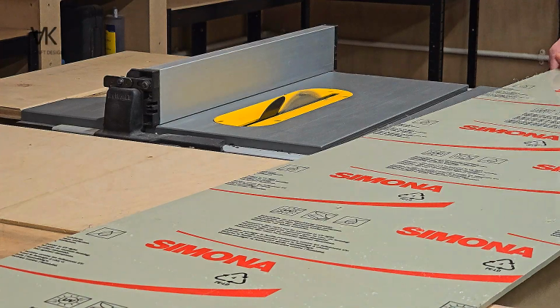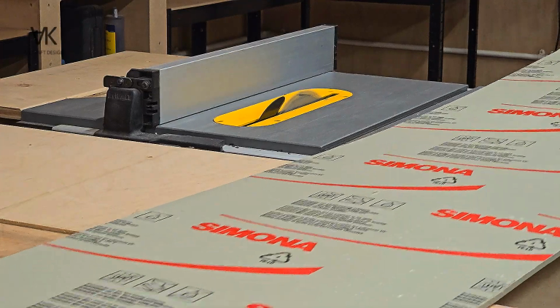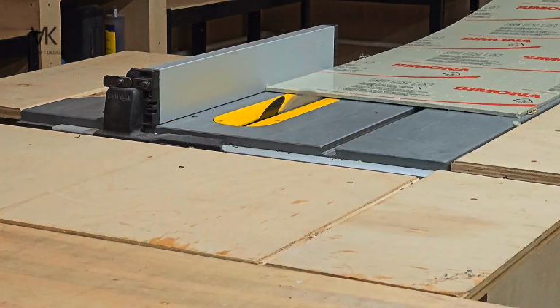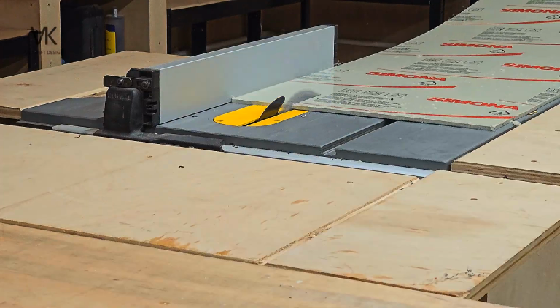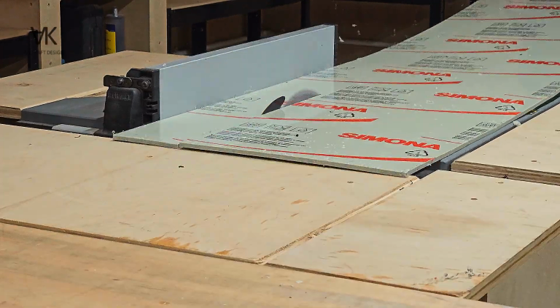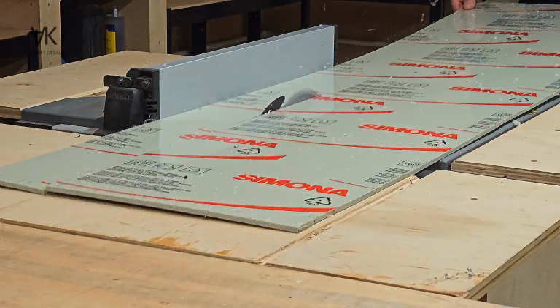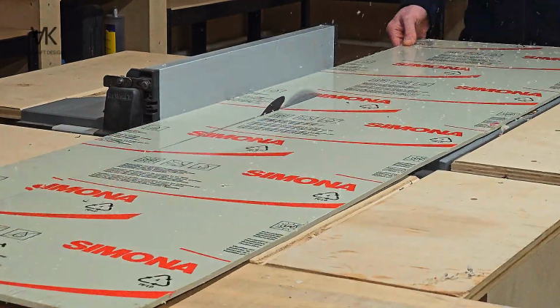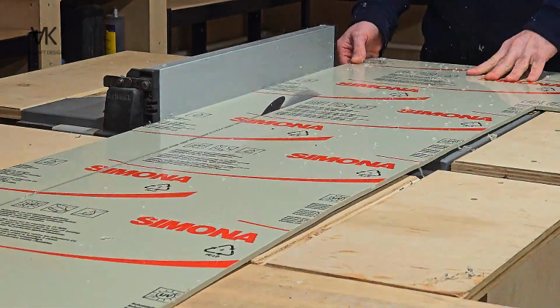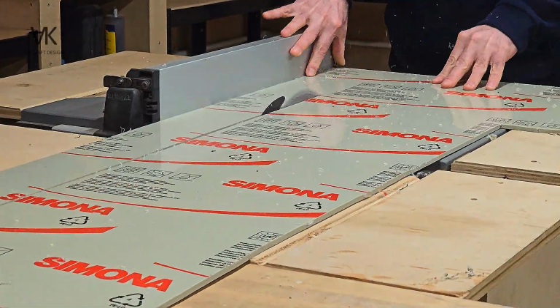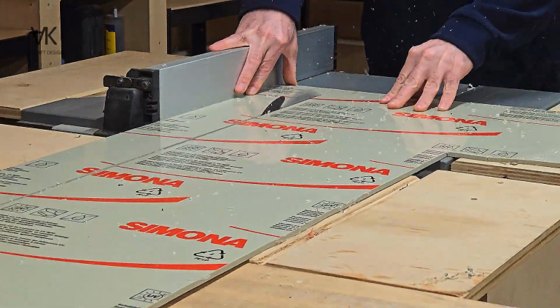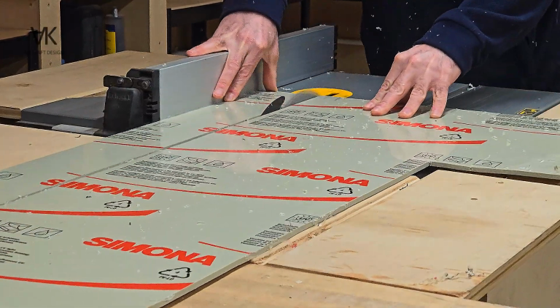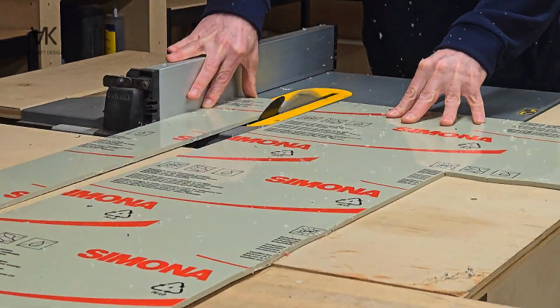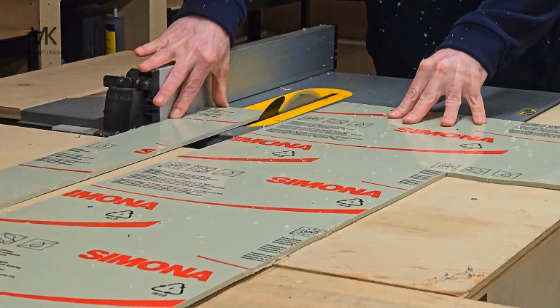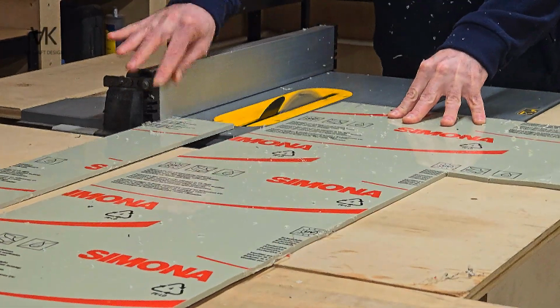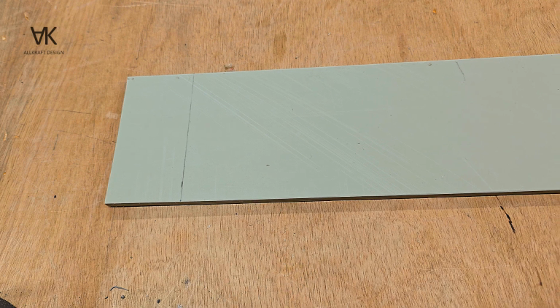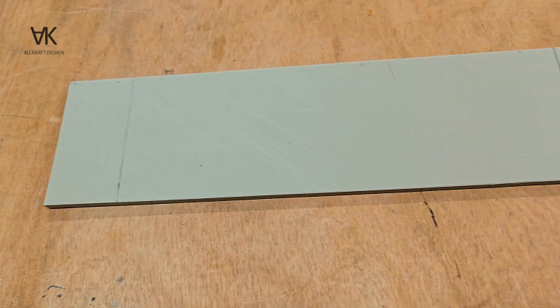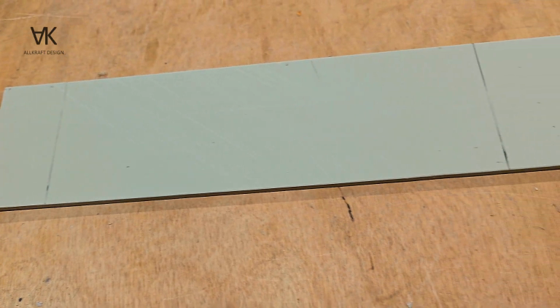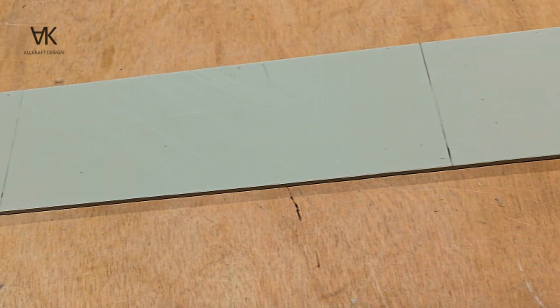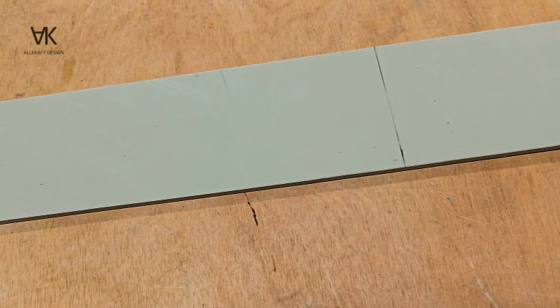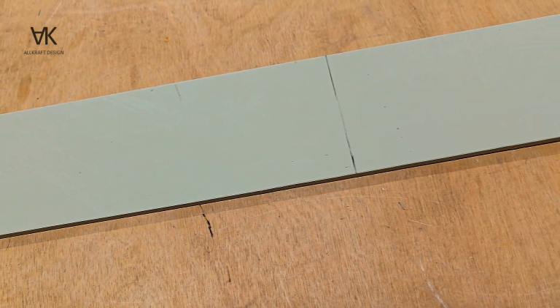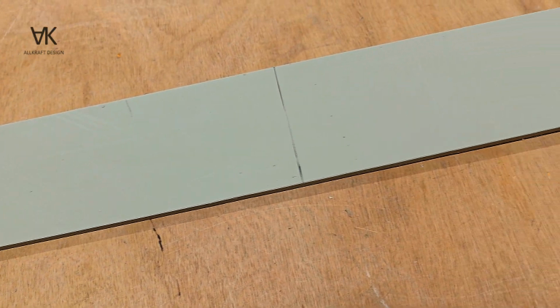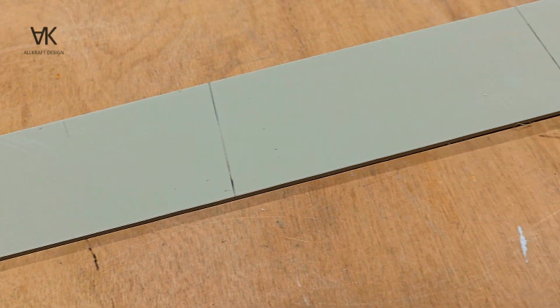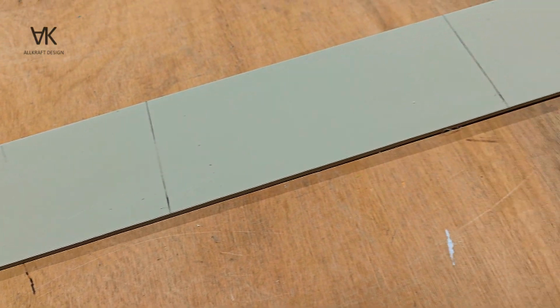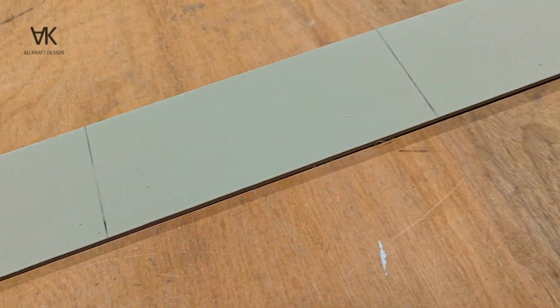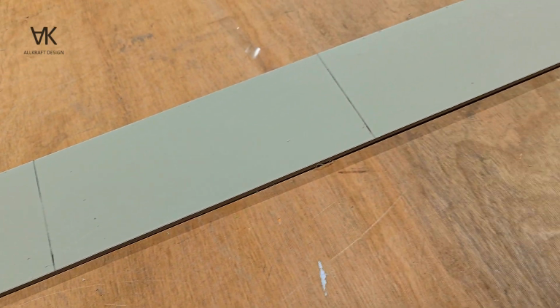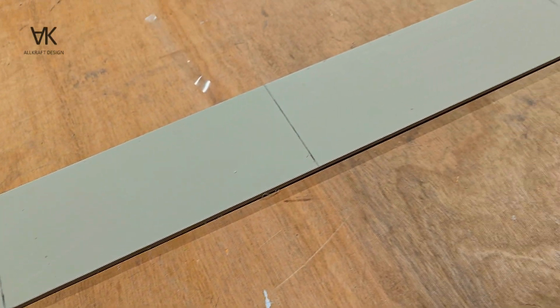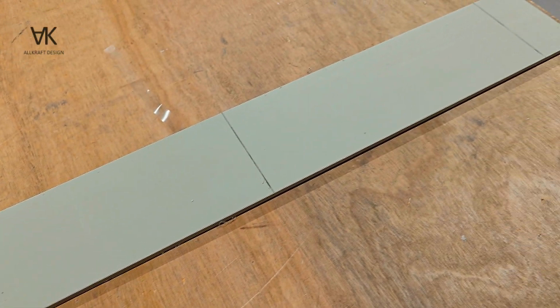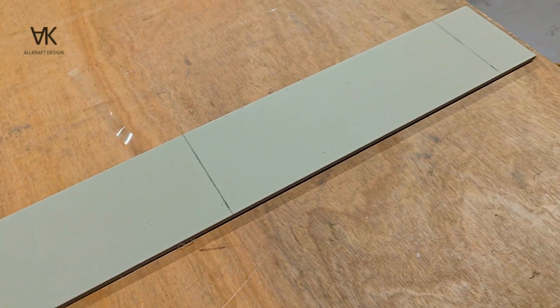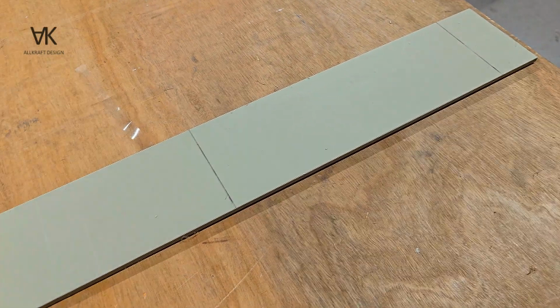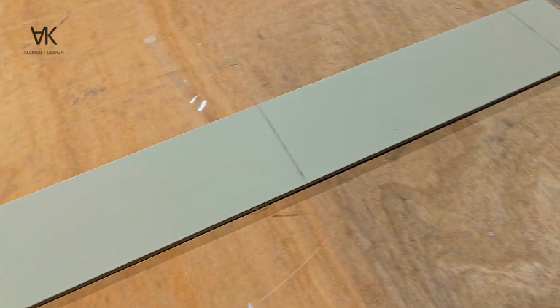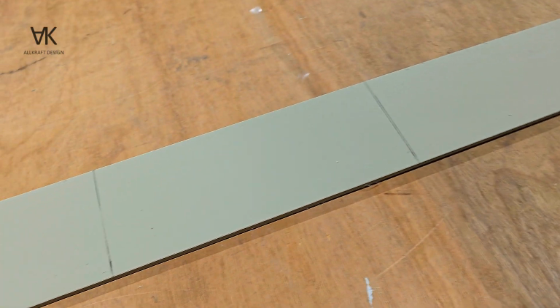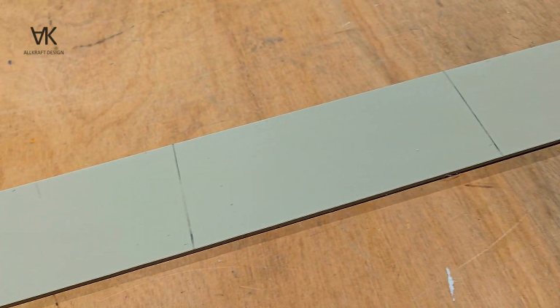This is 6mm thick polypropylene sheet which is going to be used for the base and the sides of the tank. The pencil marks are bend marks.